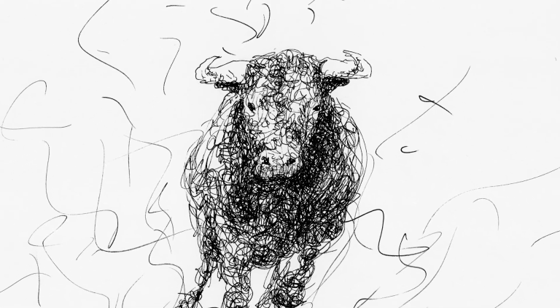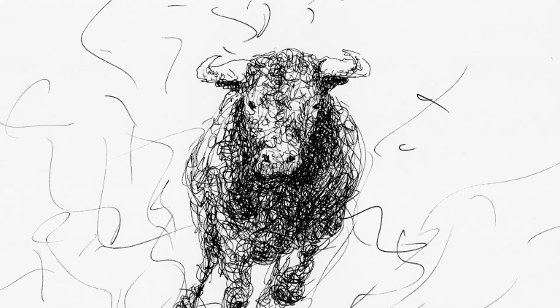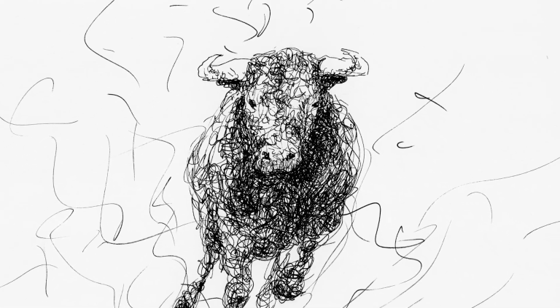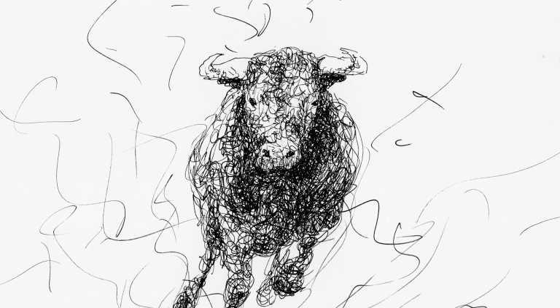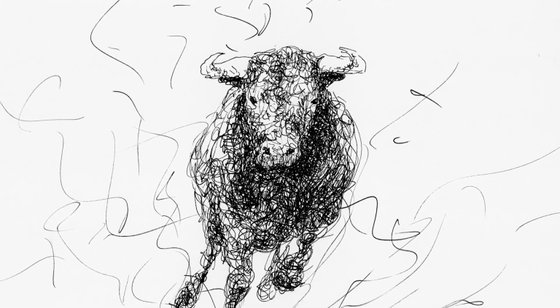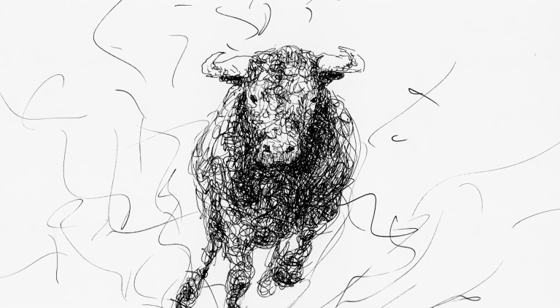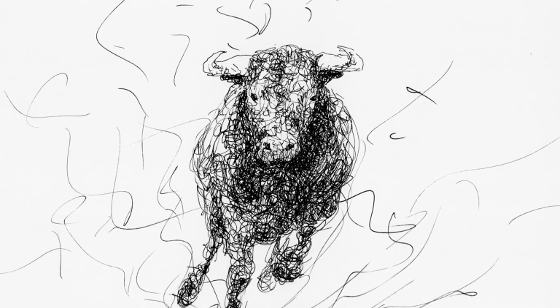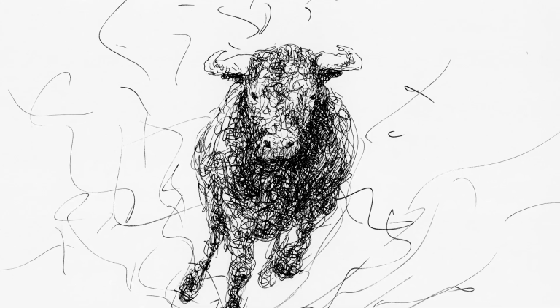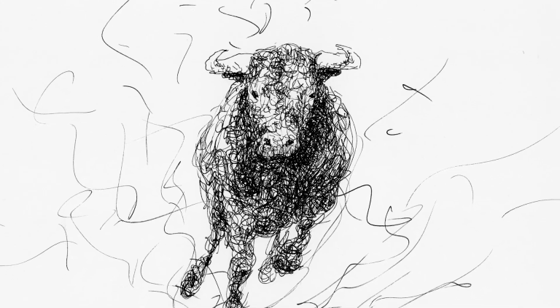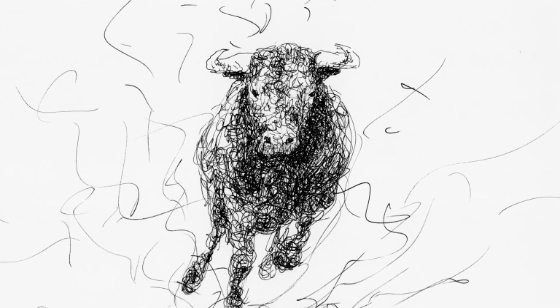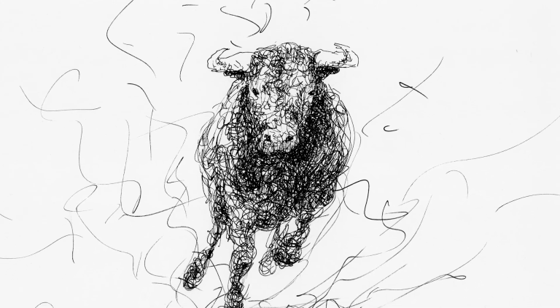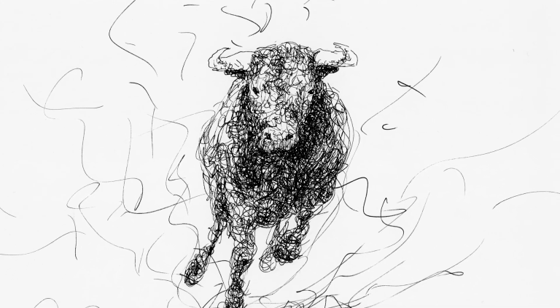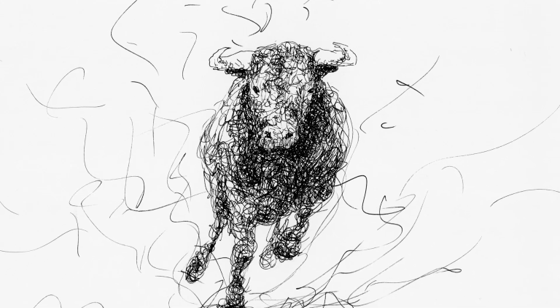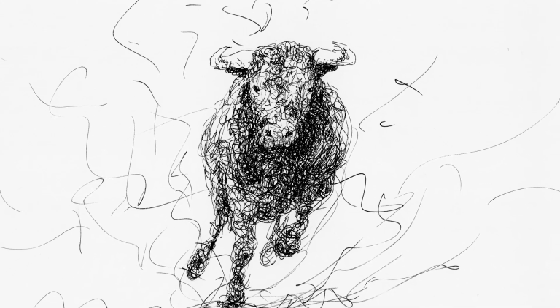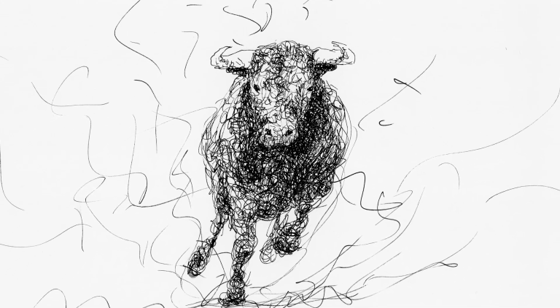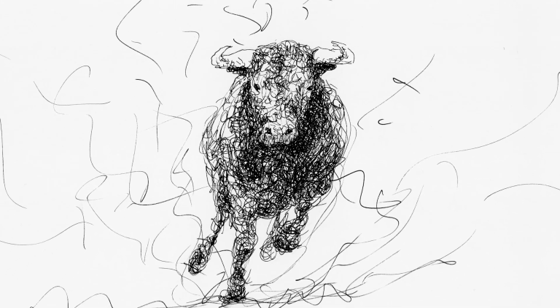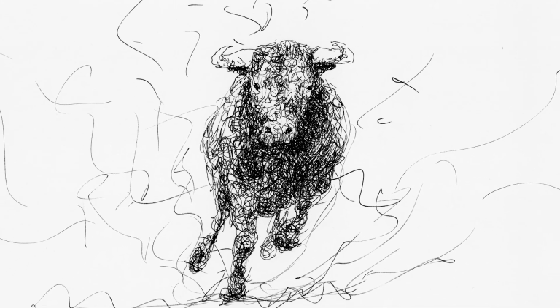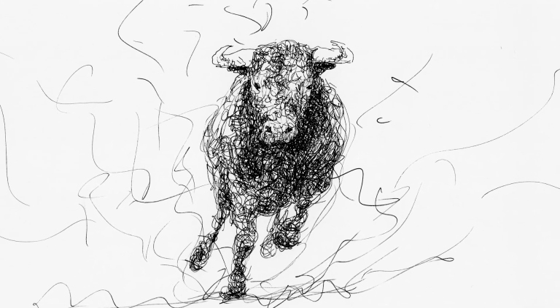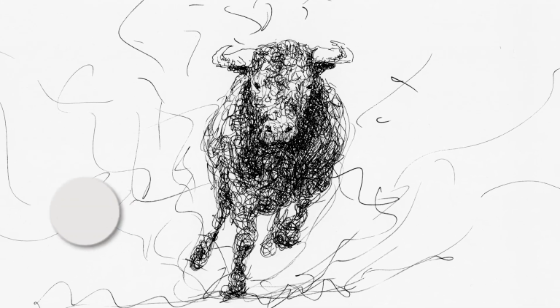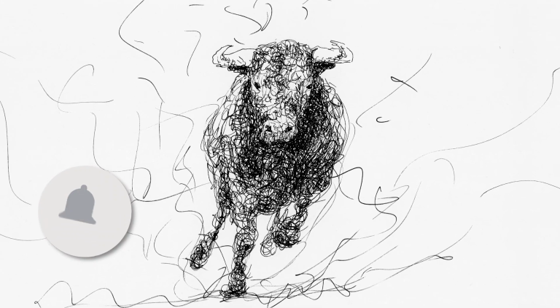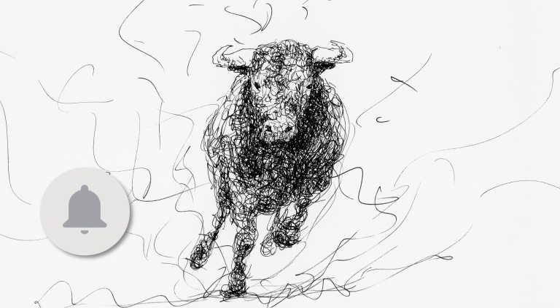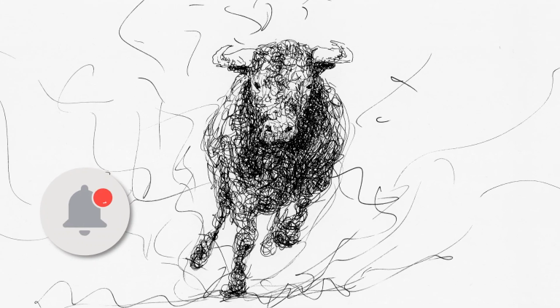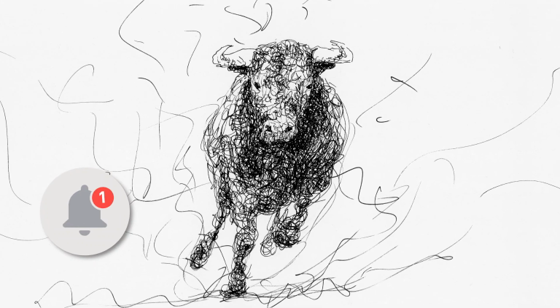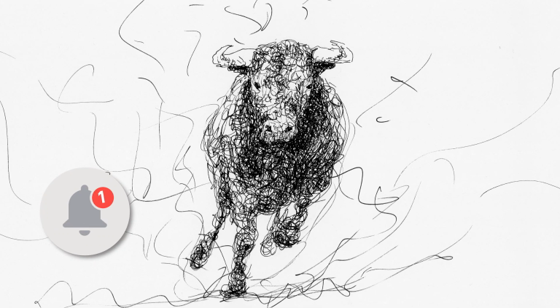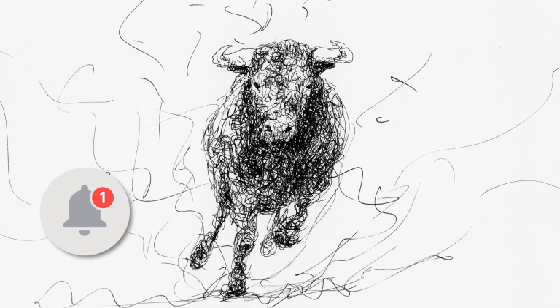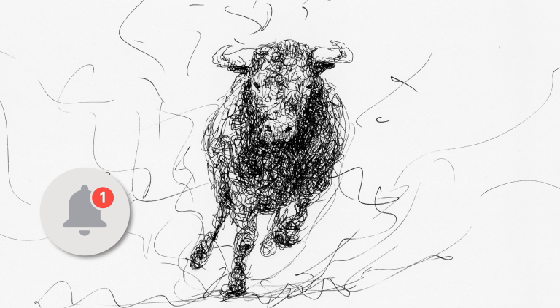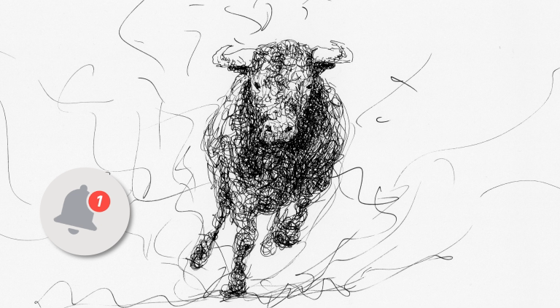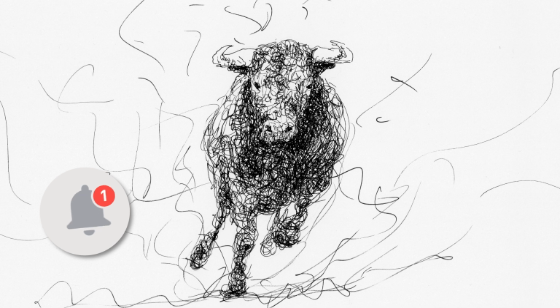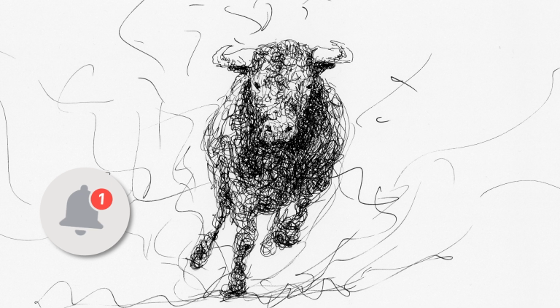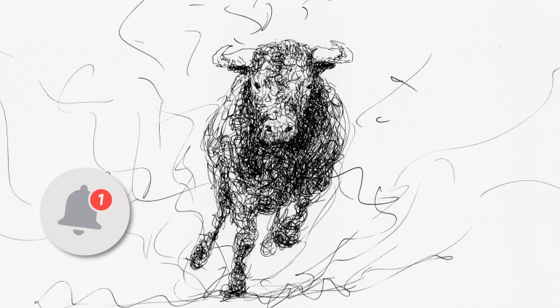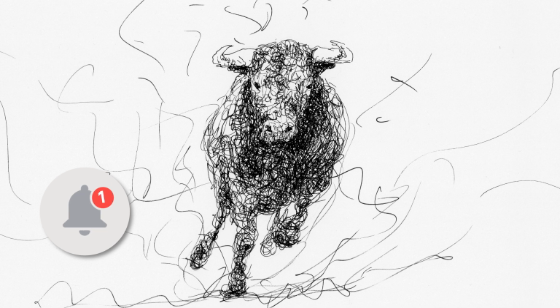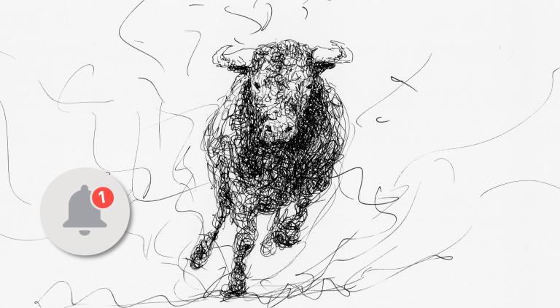If you enjoyed it, please give it a like, subscribe to Fine Art Tips, and click on the bell to receive notifications of new videos.